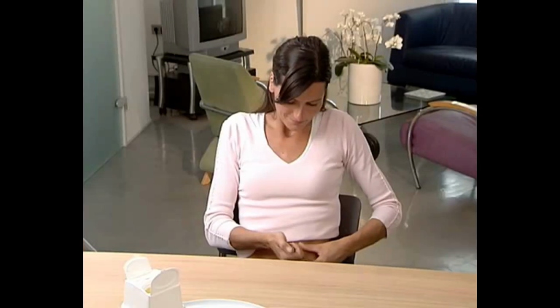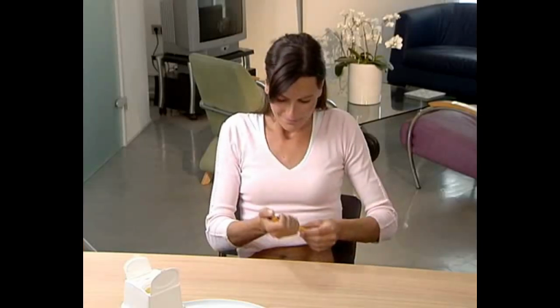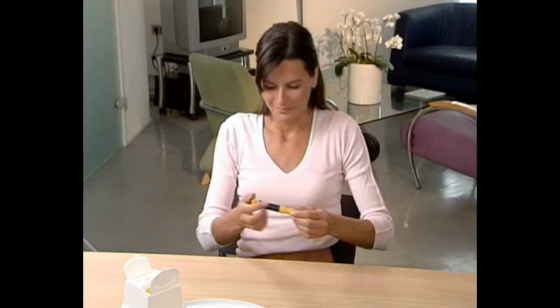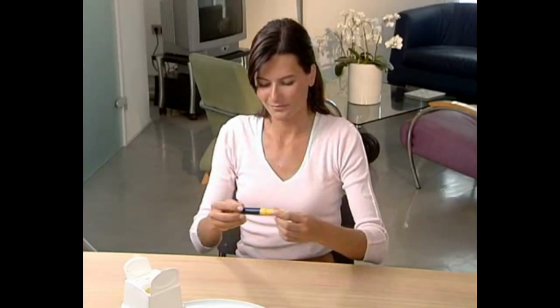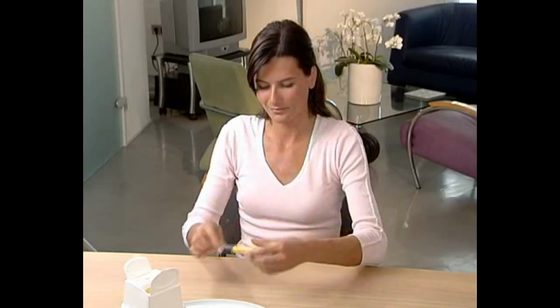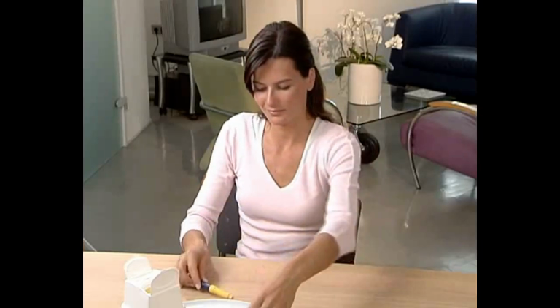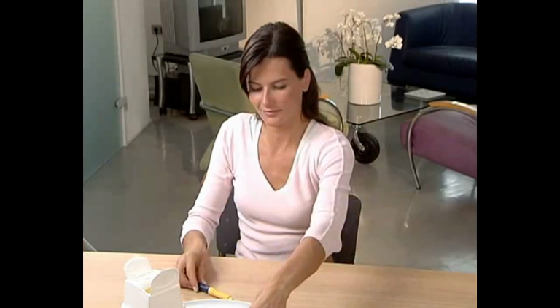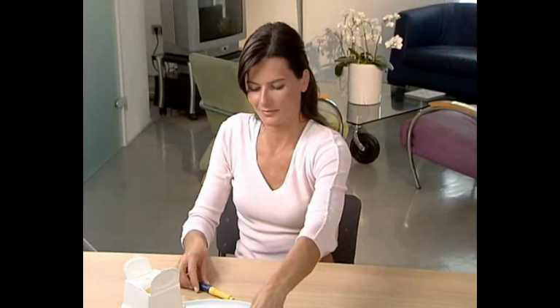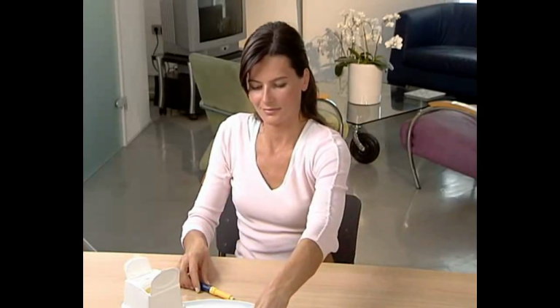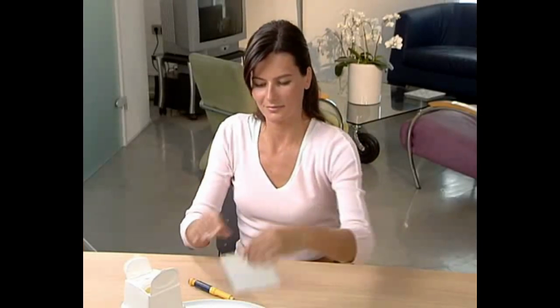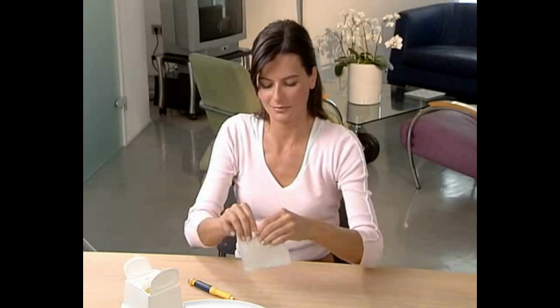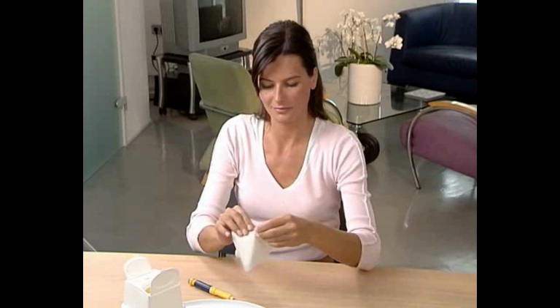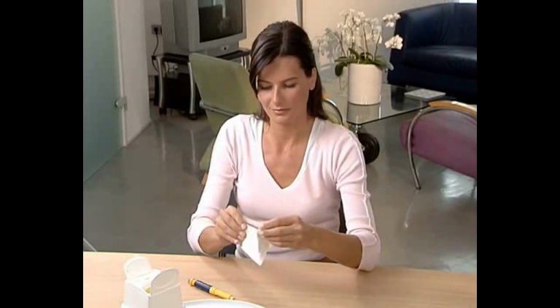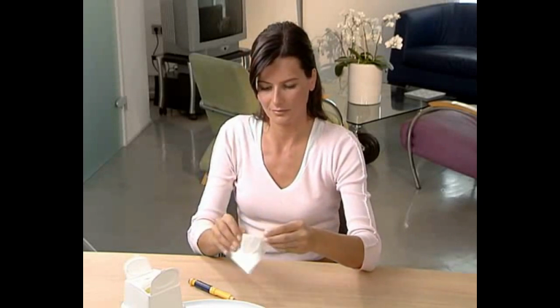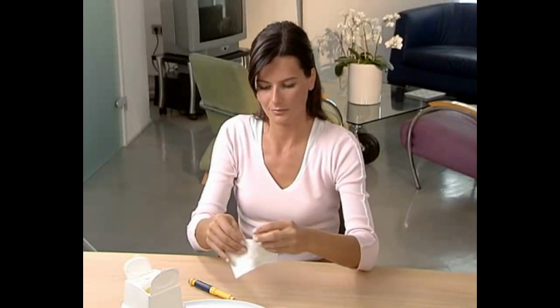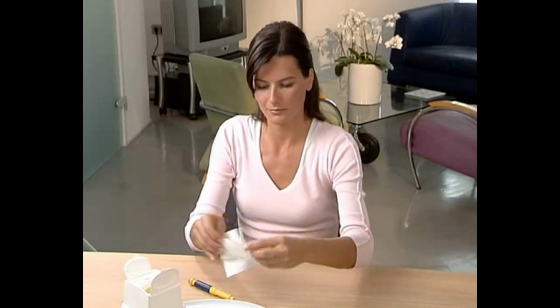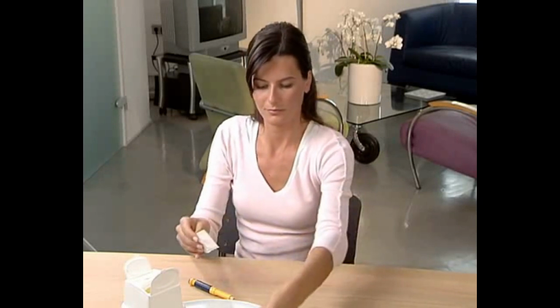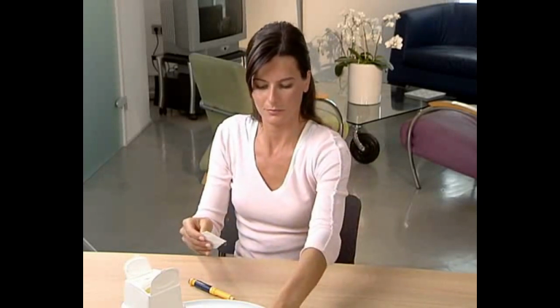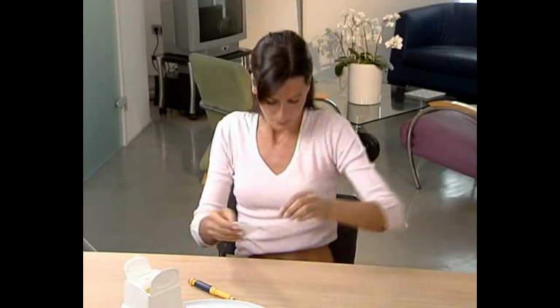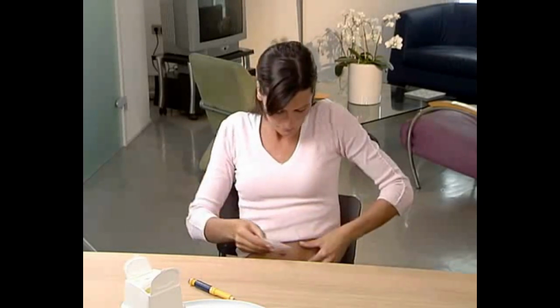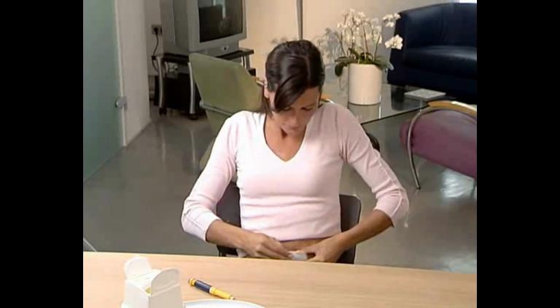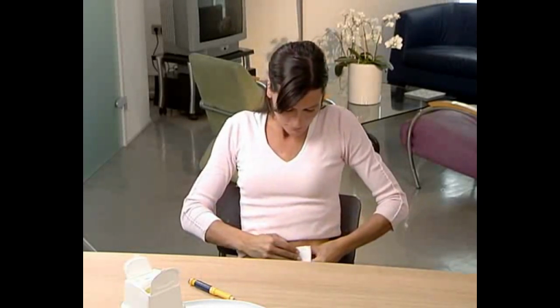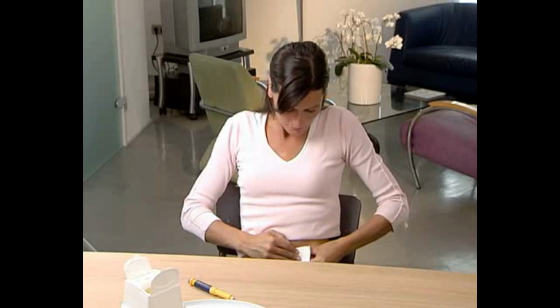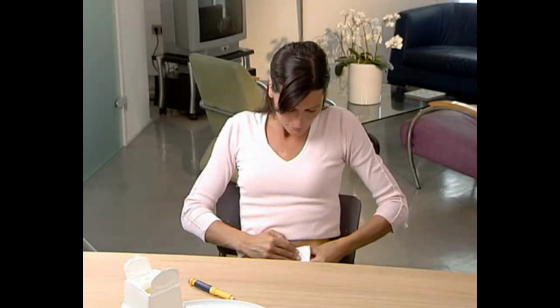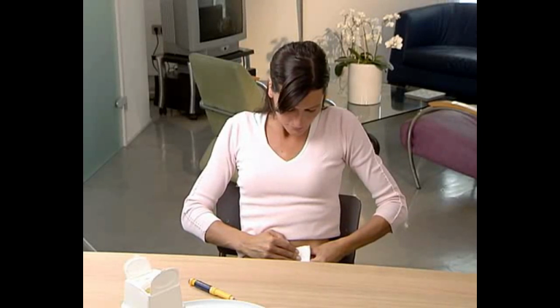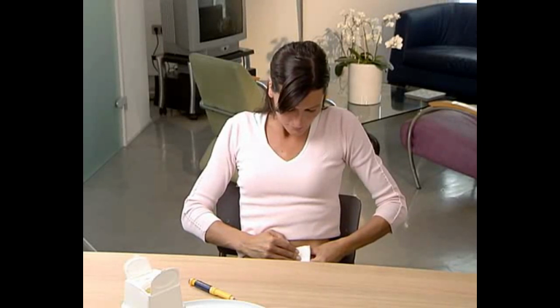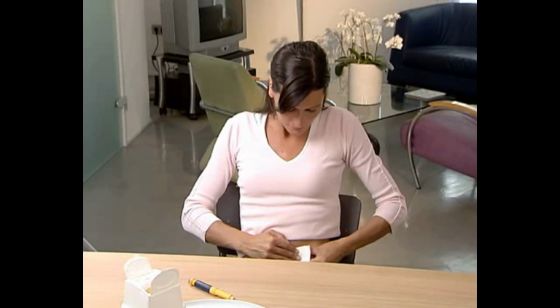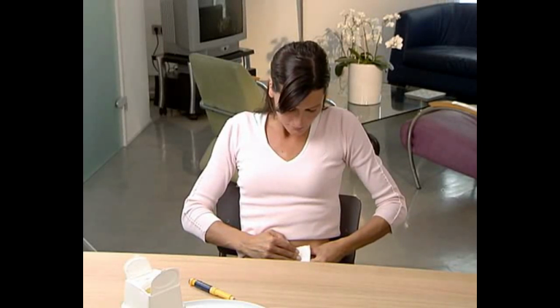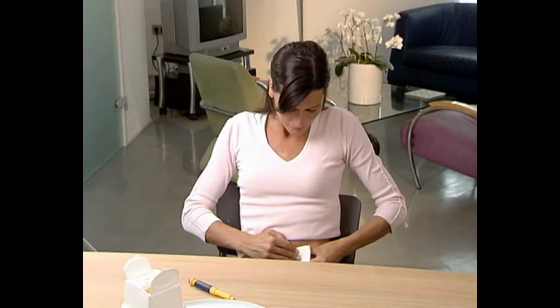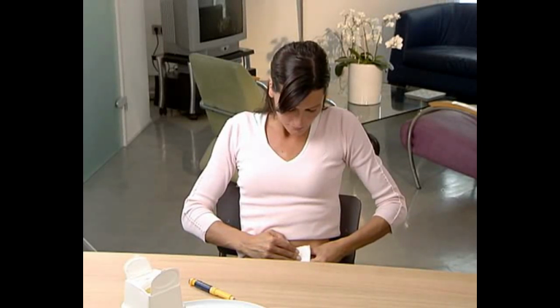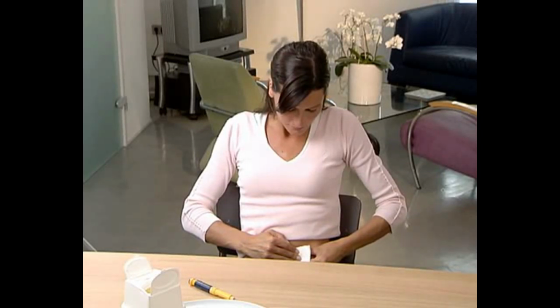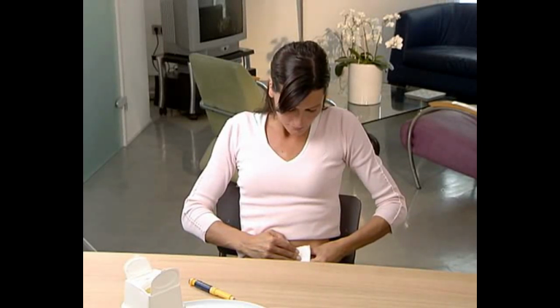Check that the injection button on the pen reads zero. Gently cover the injection site with a piece of gauze moistened with disinfectant. You have now successfully injected your dose of Puragon.